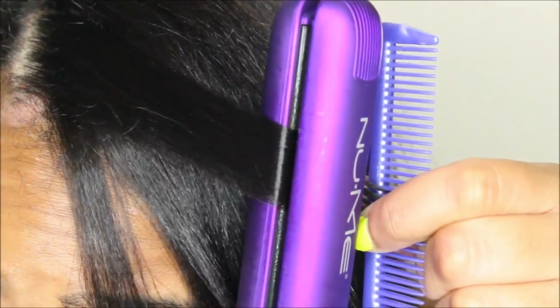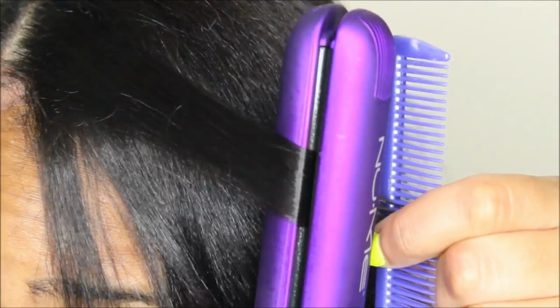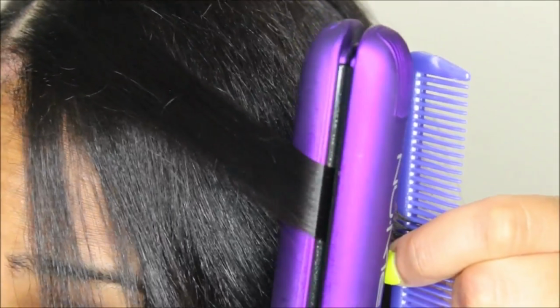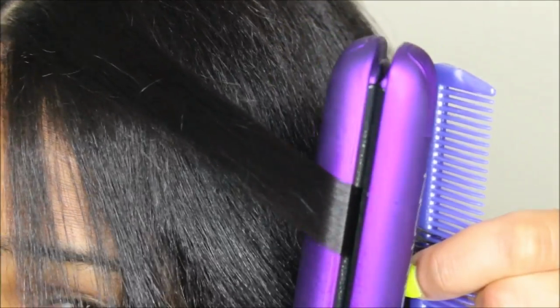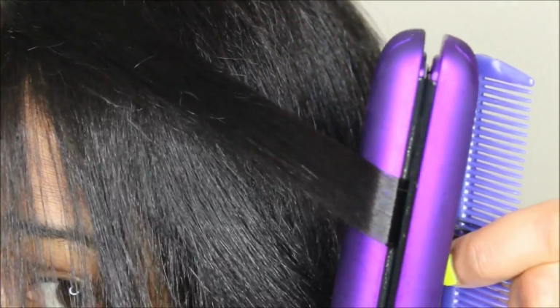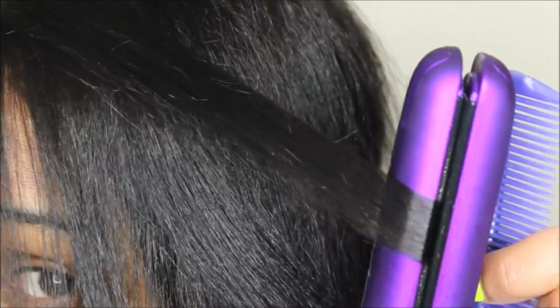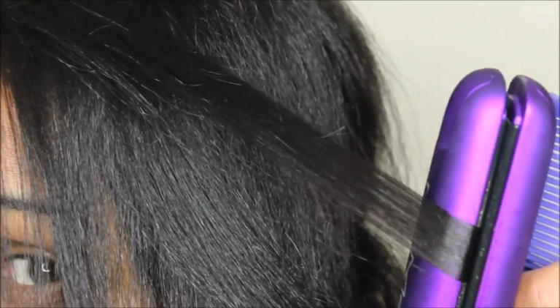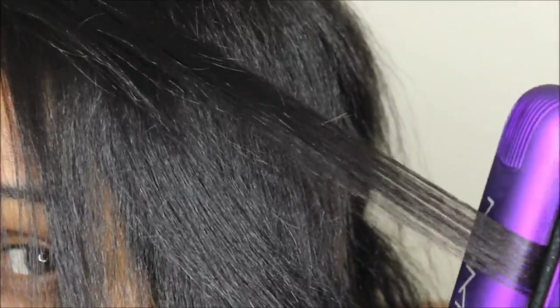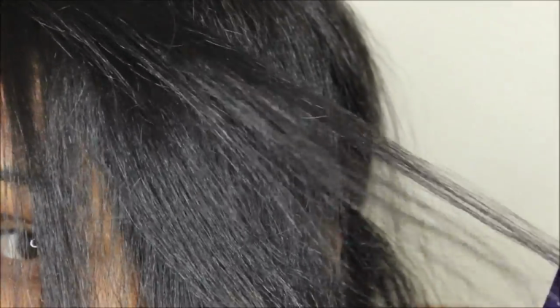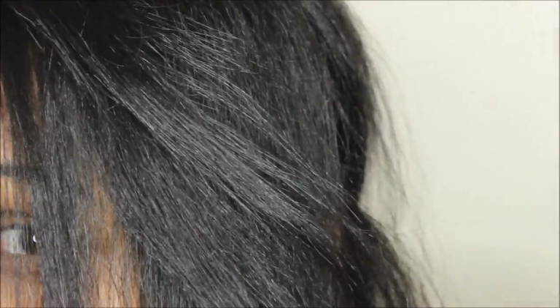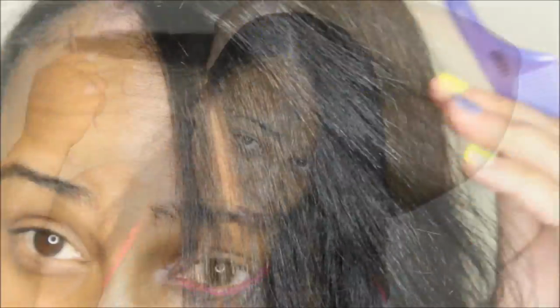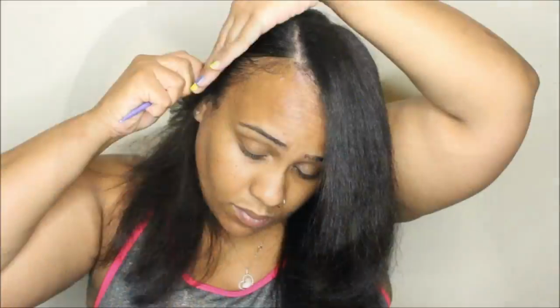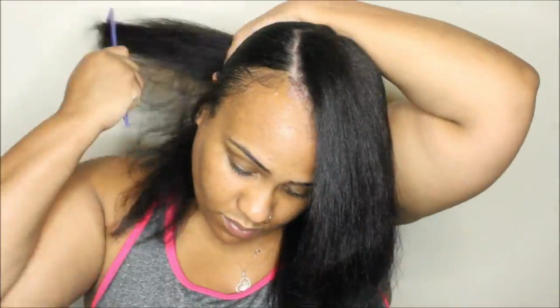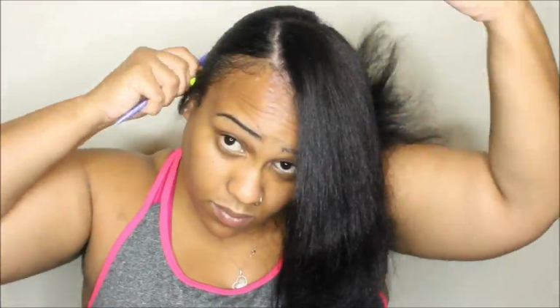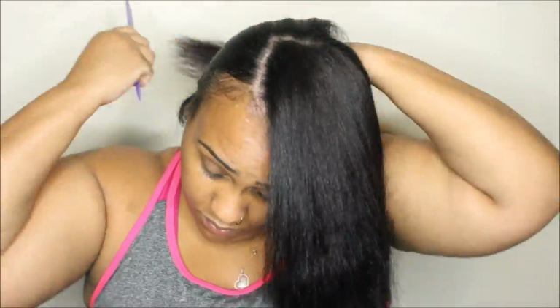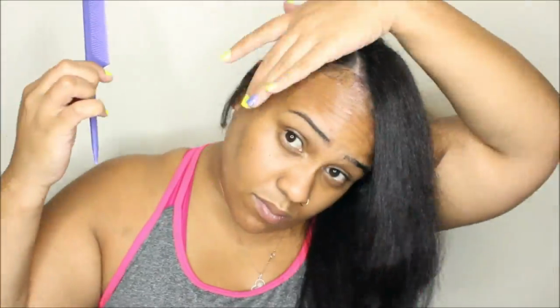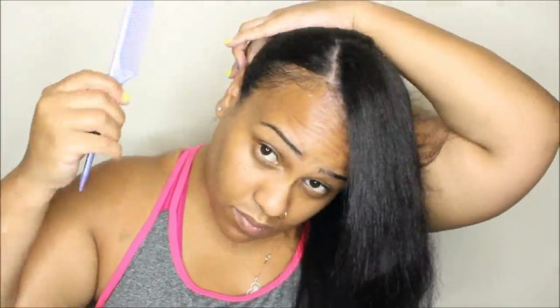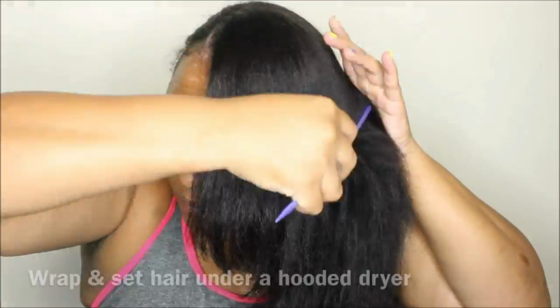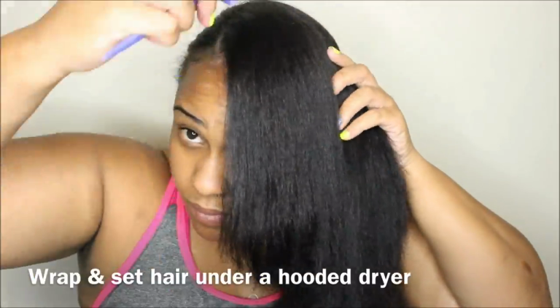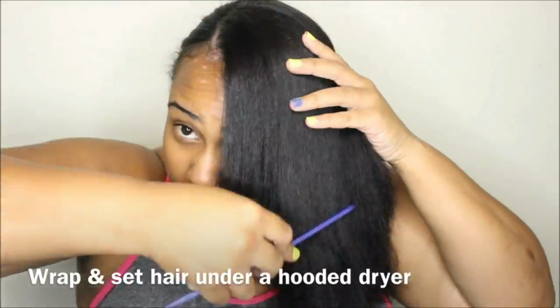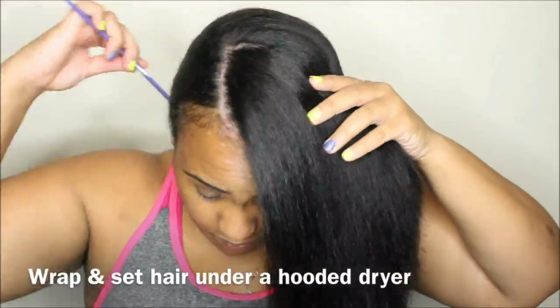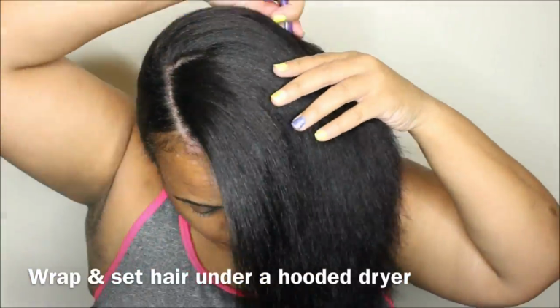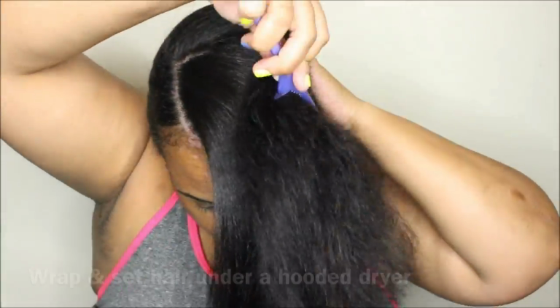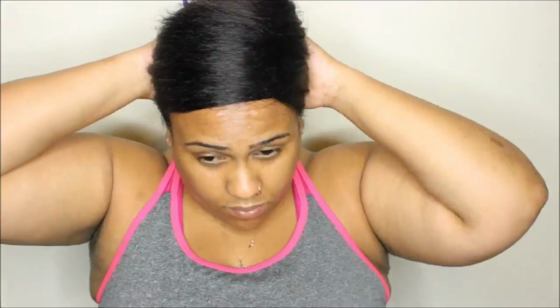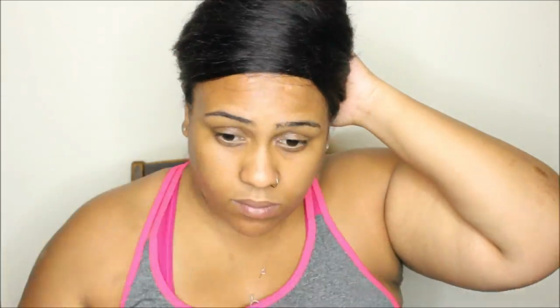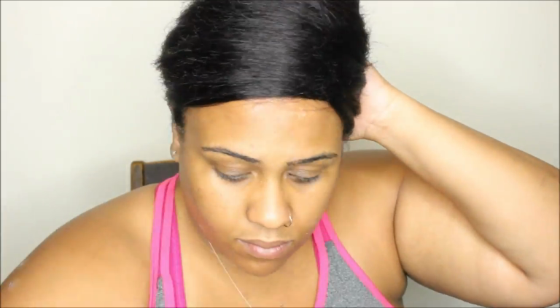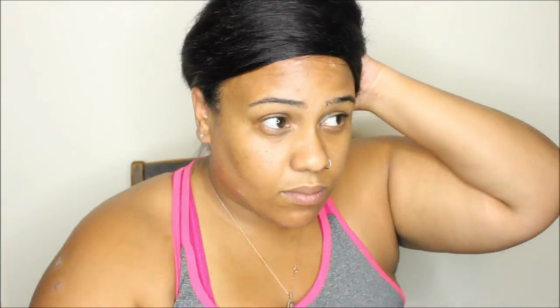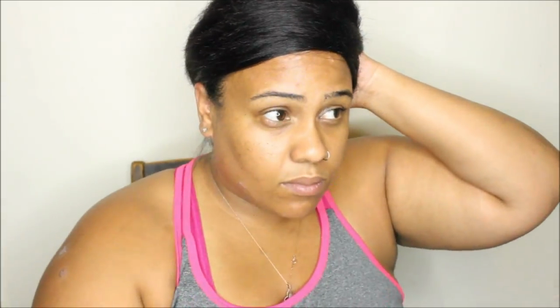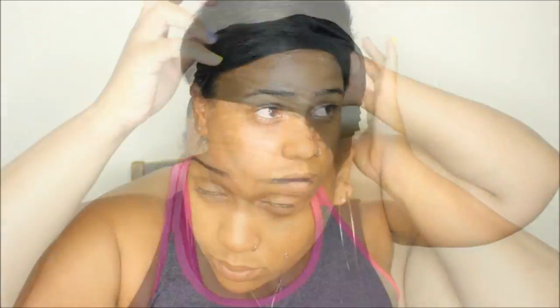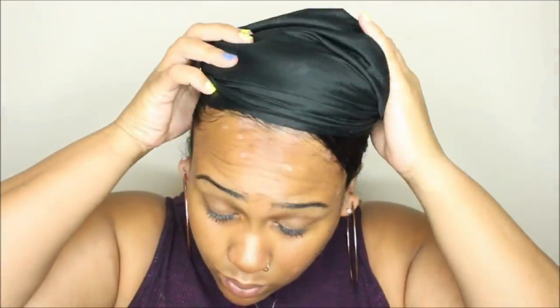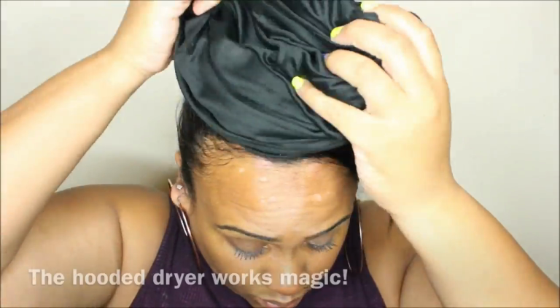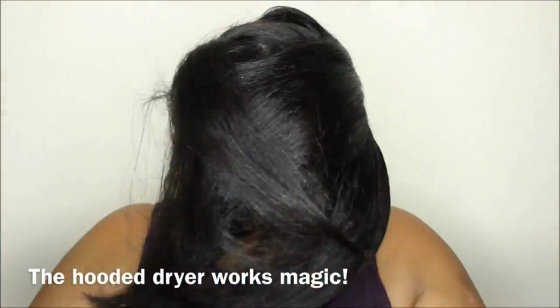After the final piece is straightened, I trimmed my ends off camera and then went ahead and wrapped my hair using my satin scarf so I could sit under my hooded dryer and let the style set.